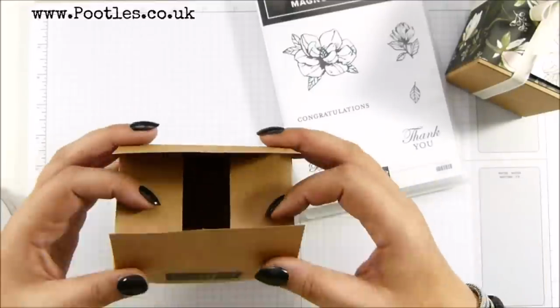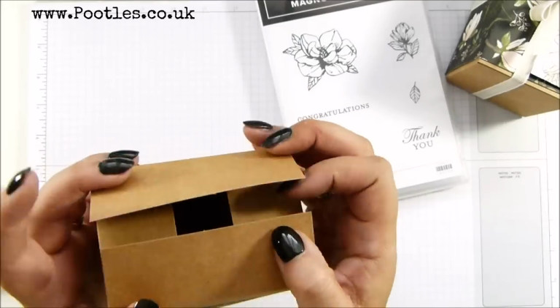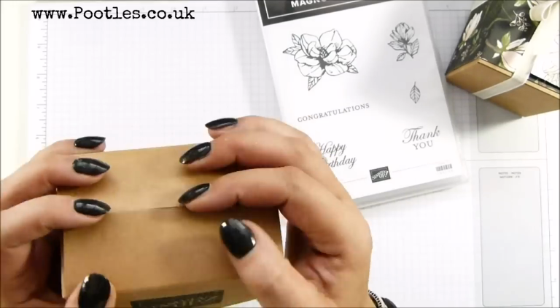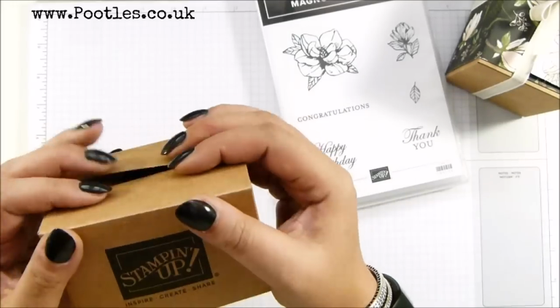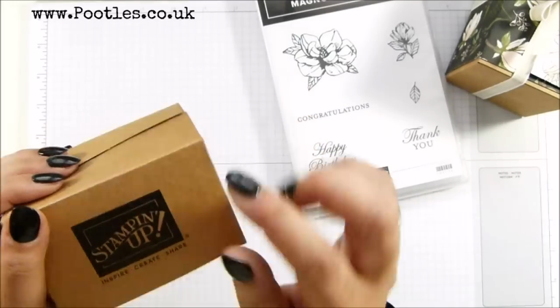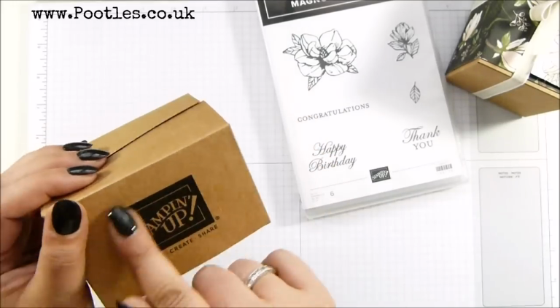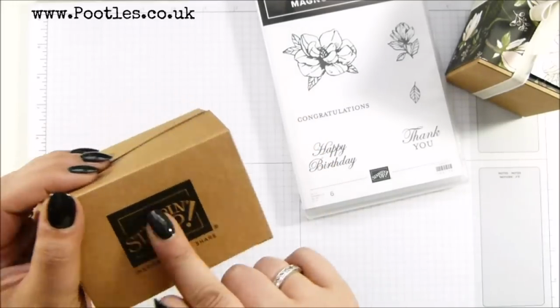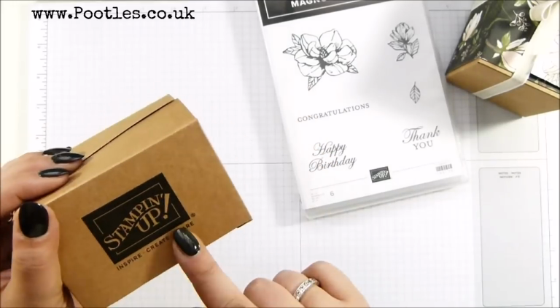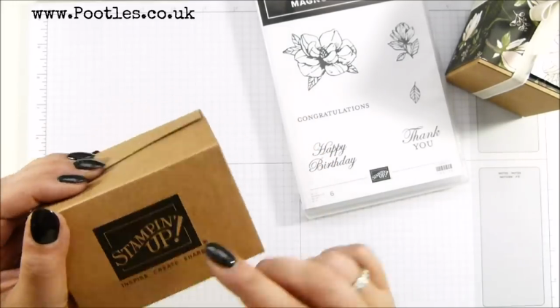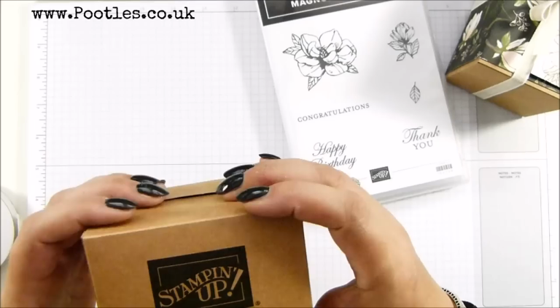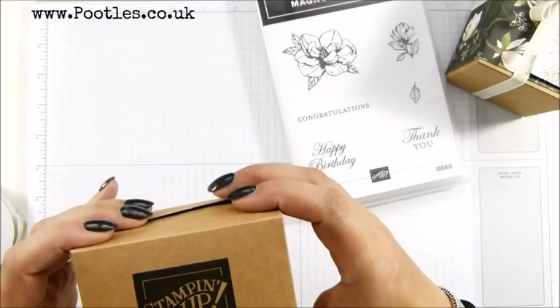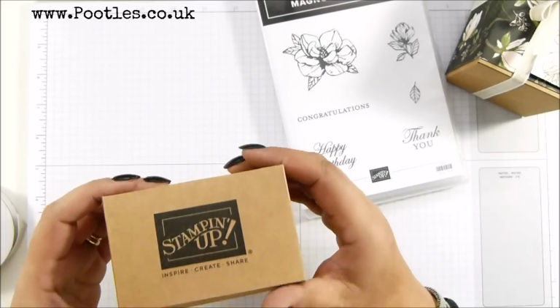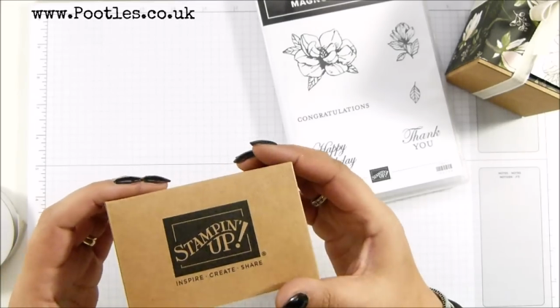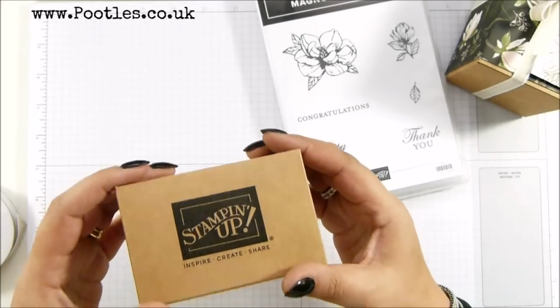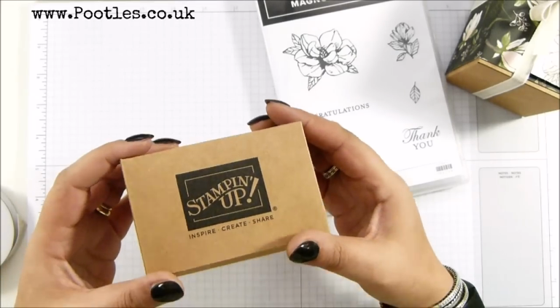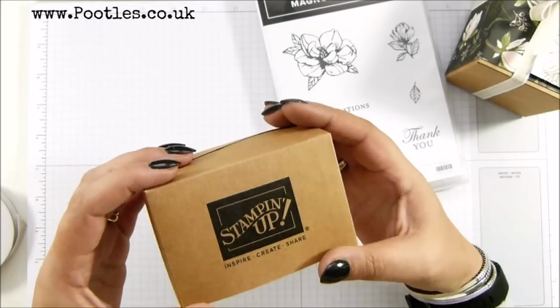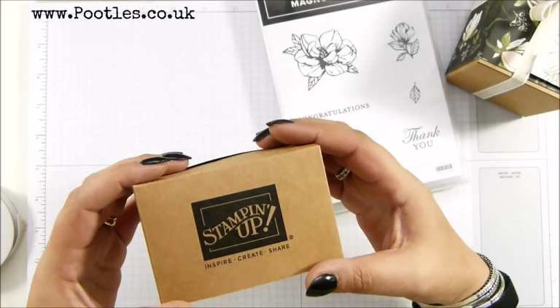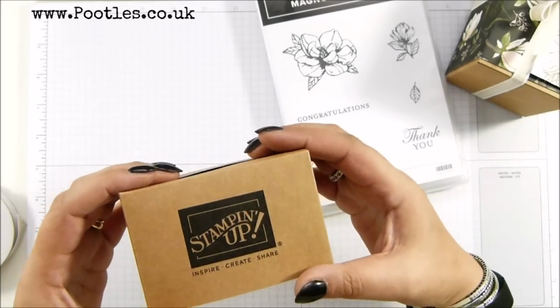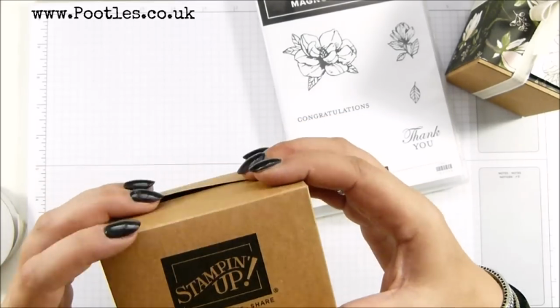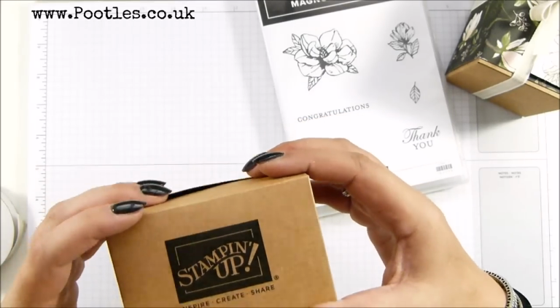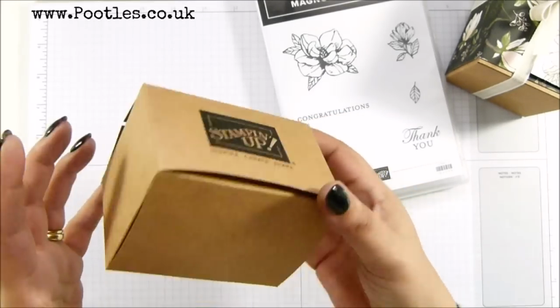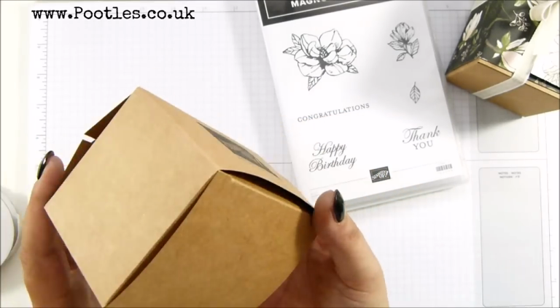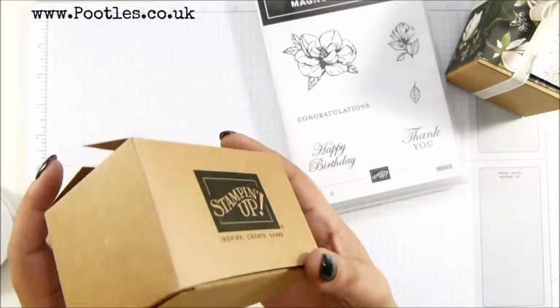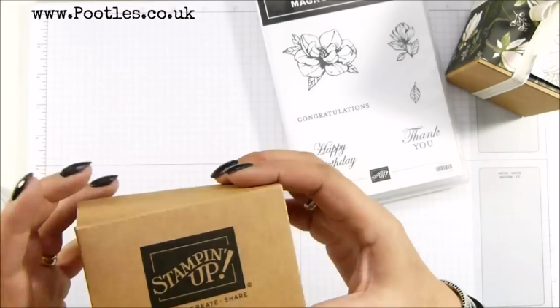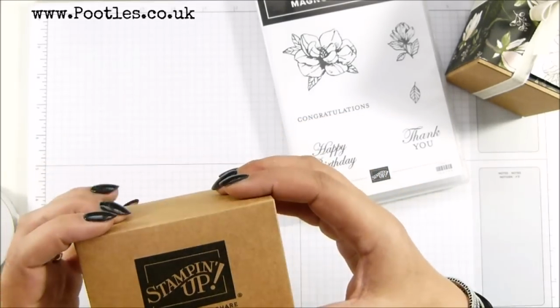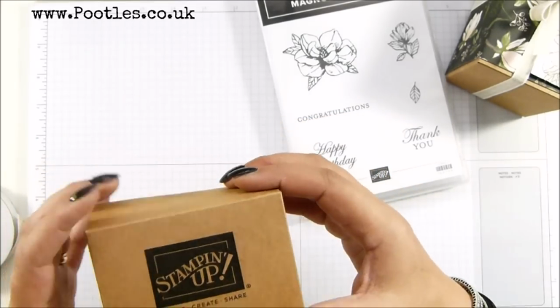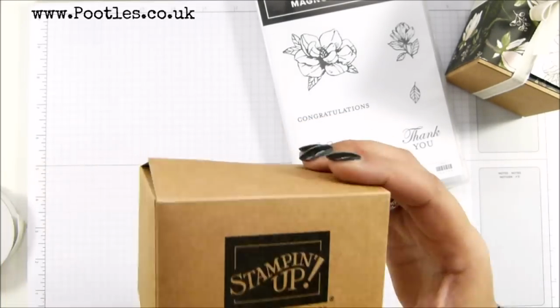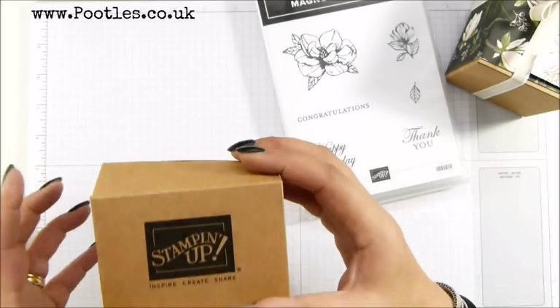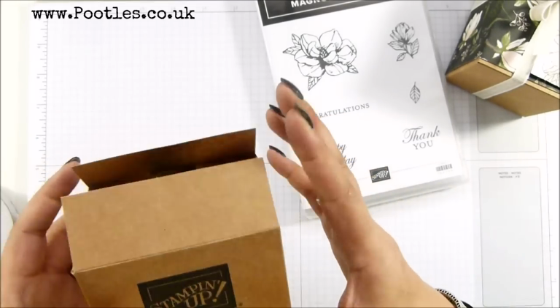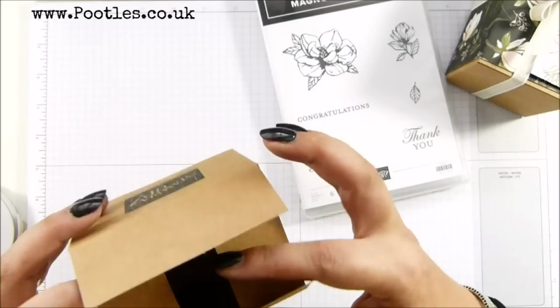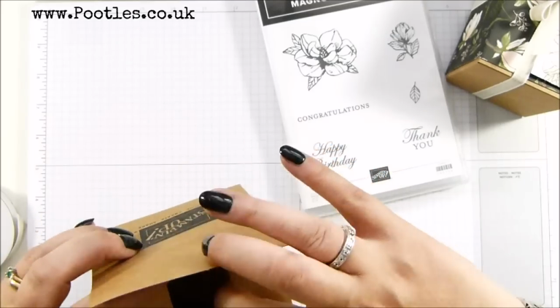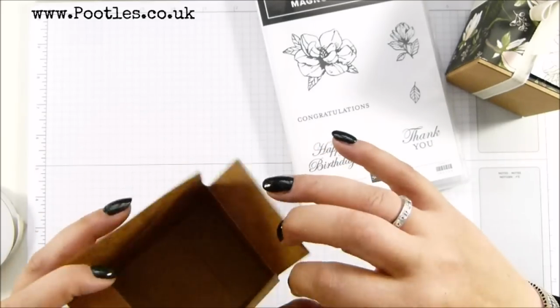So what we're going to do is cover this part up, because you might not want to give a box that says Stampin' Up on the side. This is very appealing to us as demonstrators, but I want to show you a super quick project.